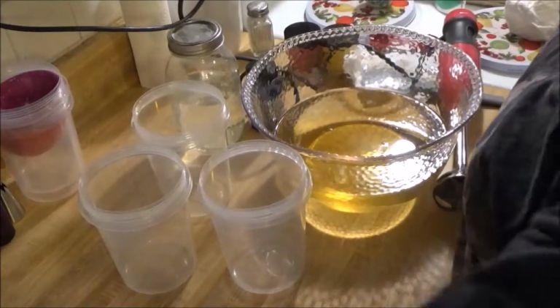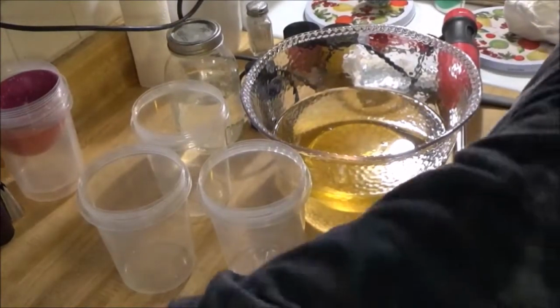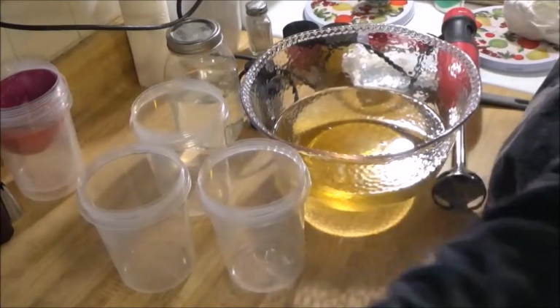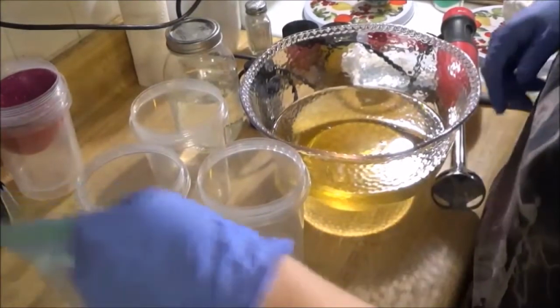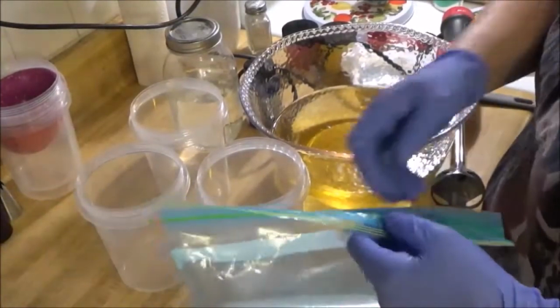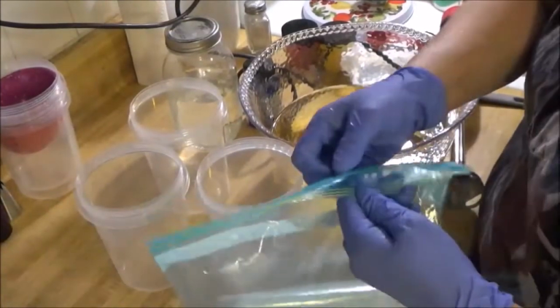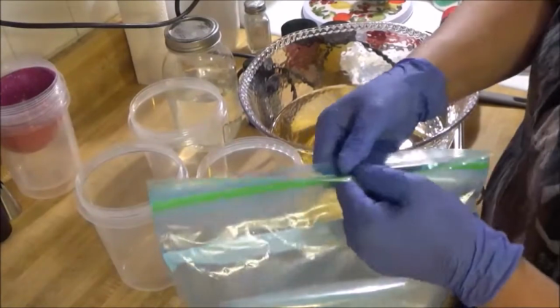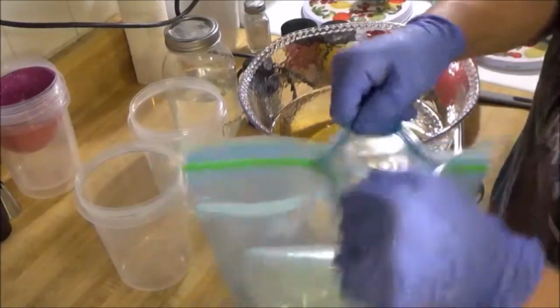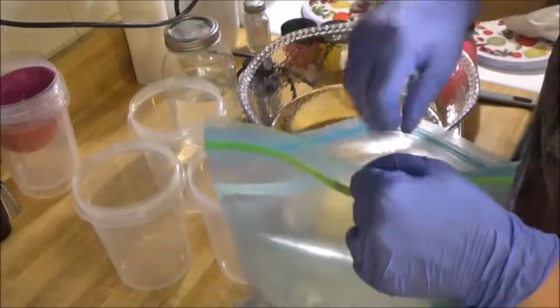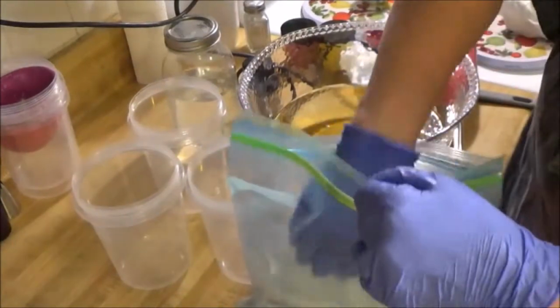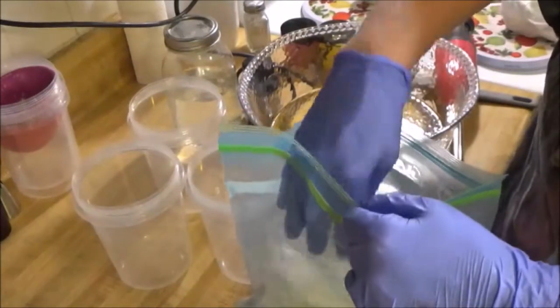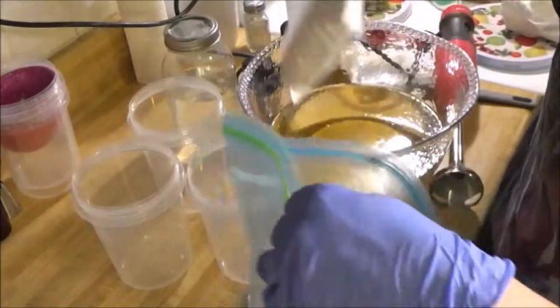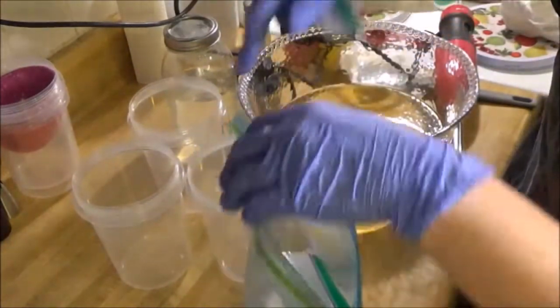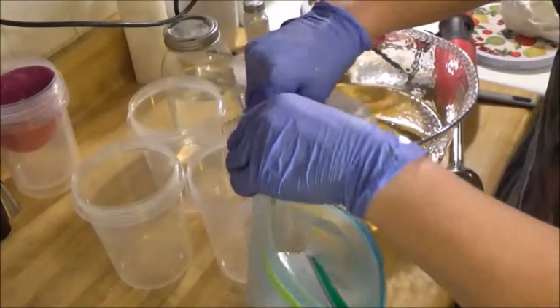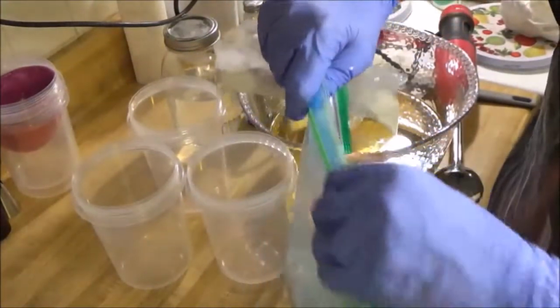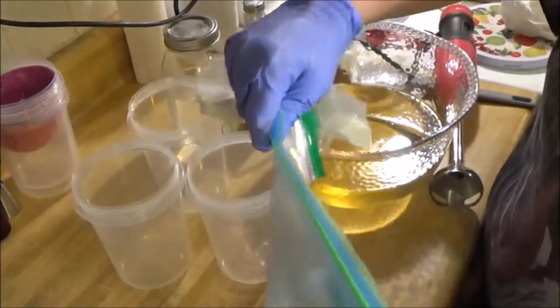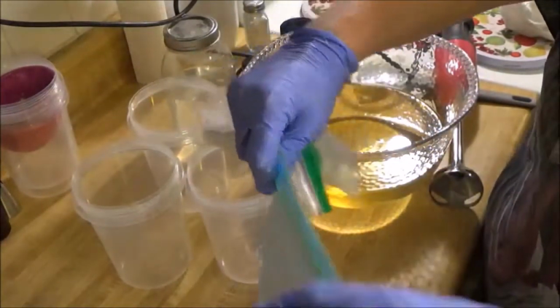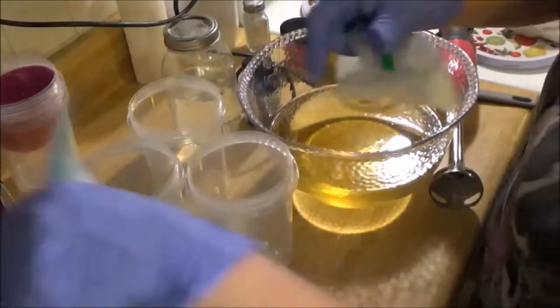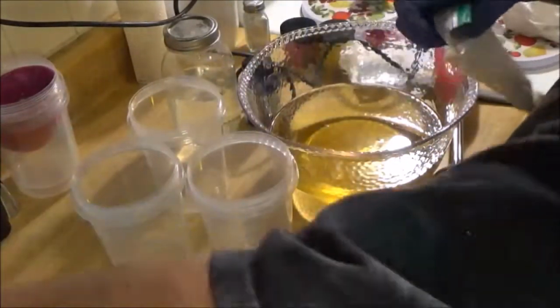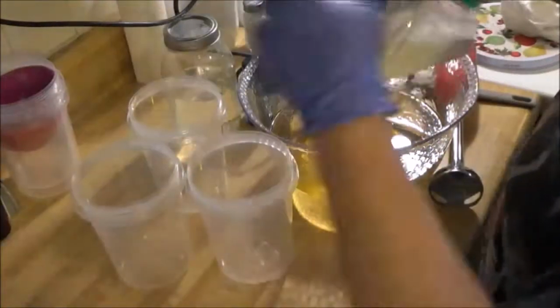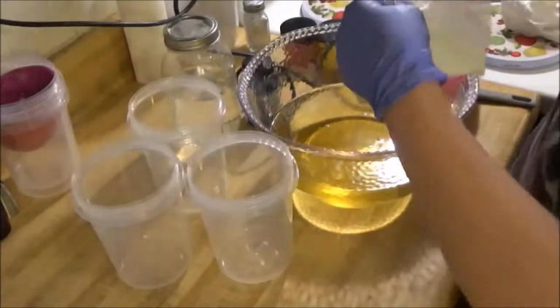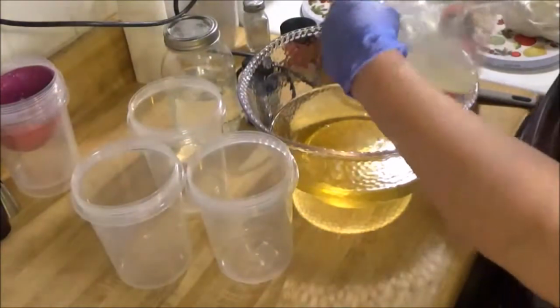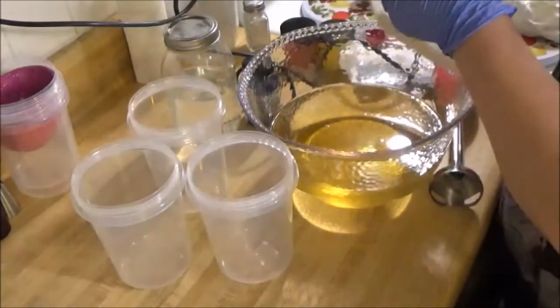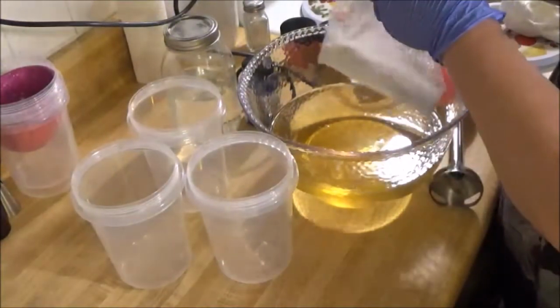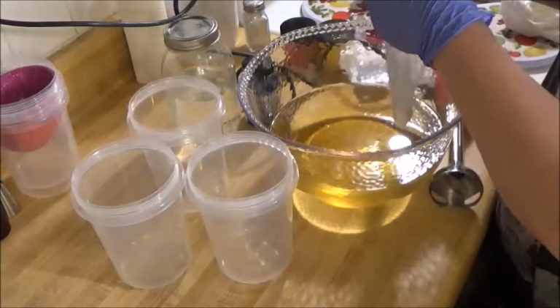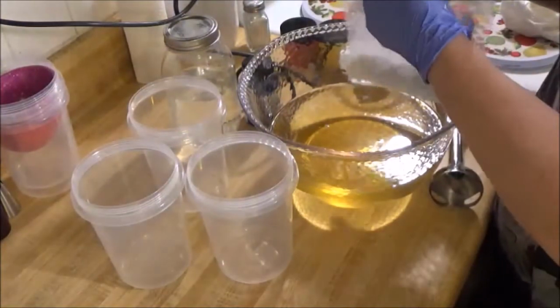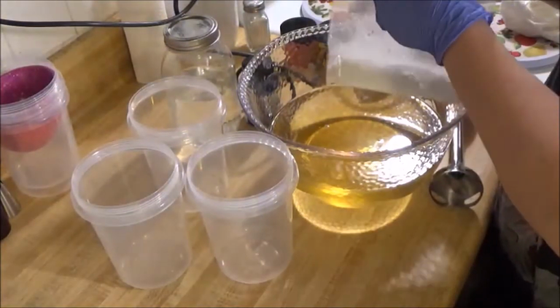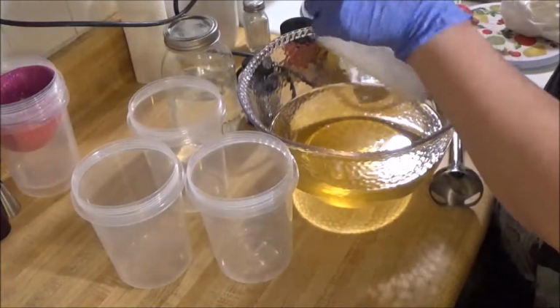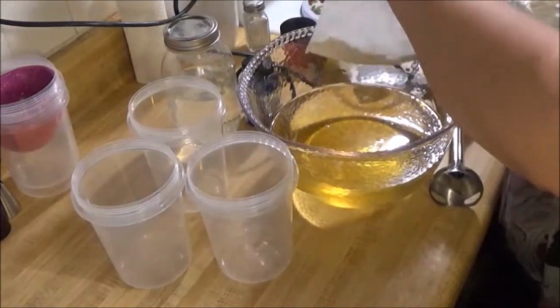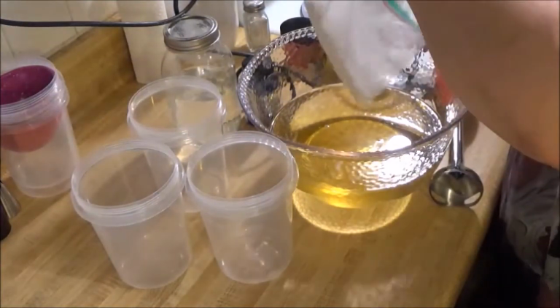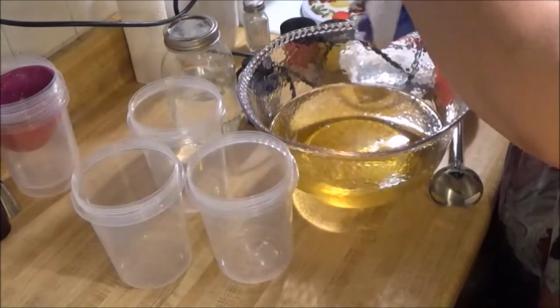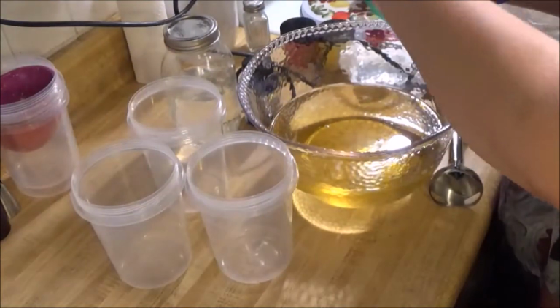Hi everyone, welcome back to my YouTube channel. Today, hope everybody's having a good day, thanks for stopping by to make a batch of soap with me. We are going to do a little Mango Tango.